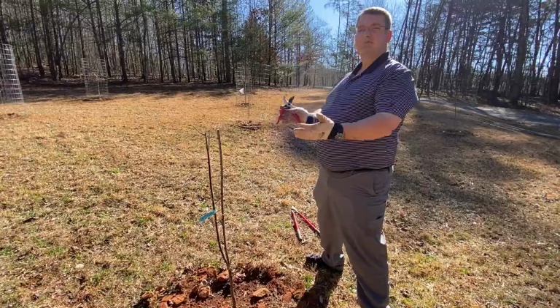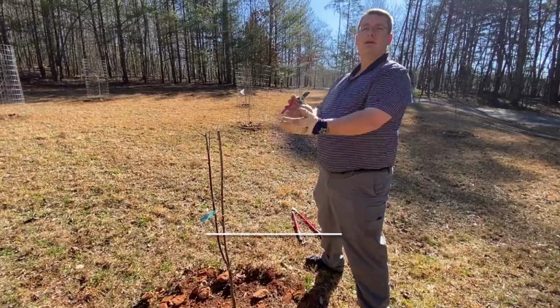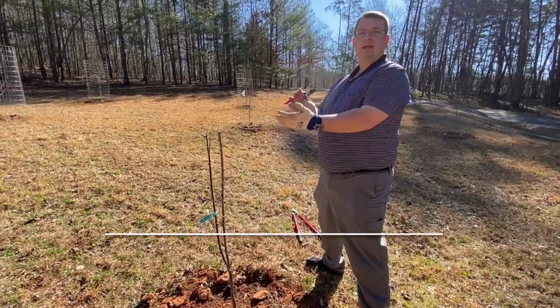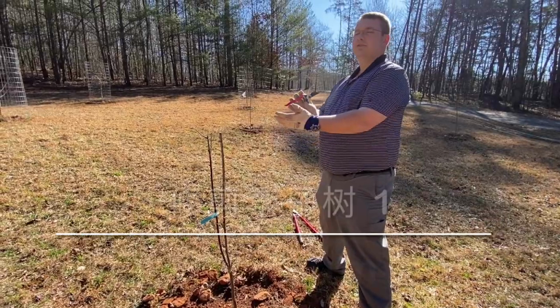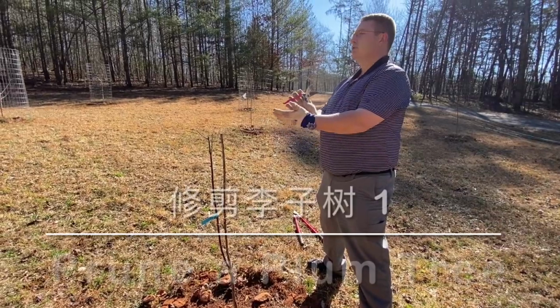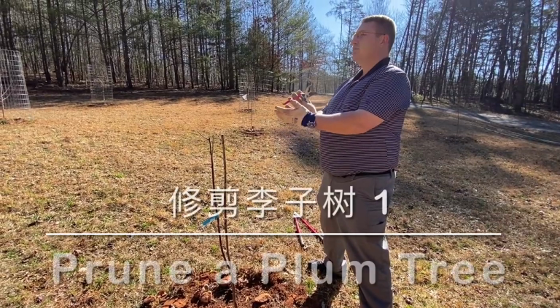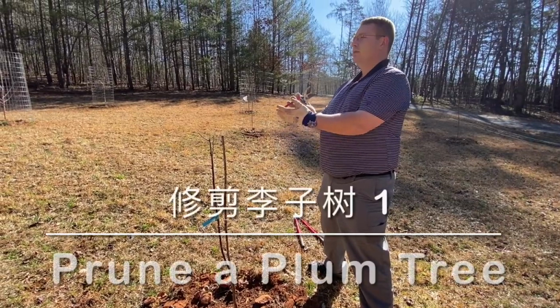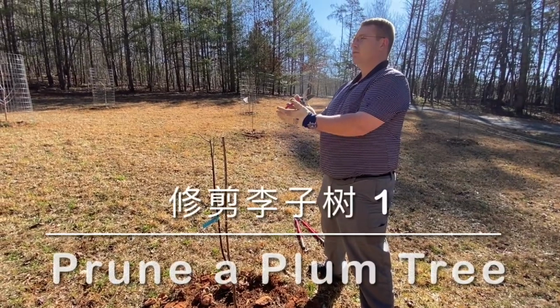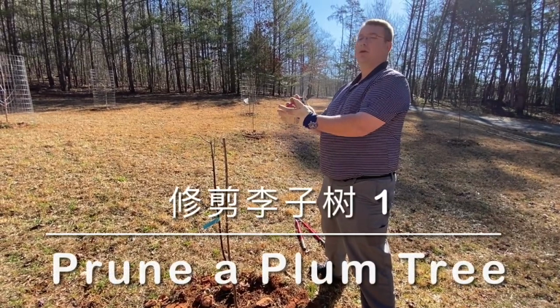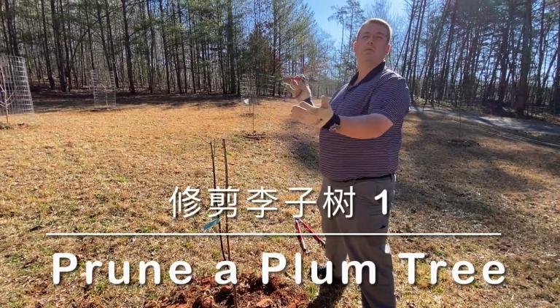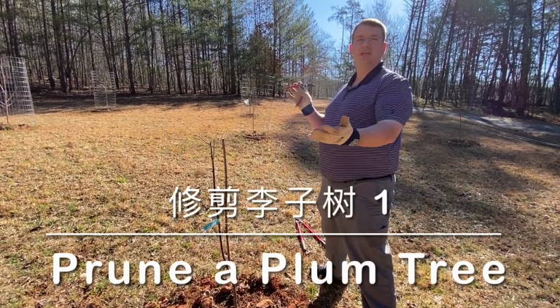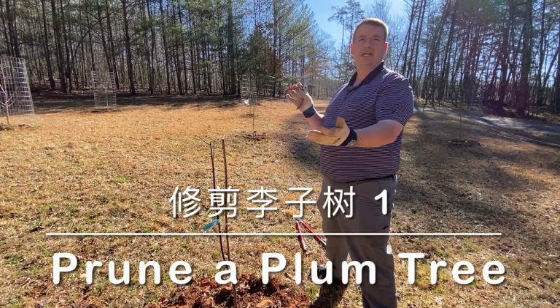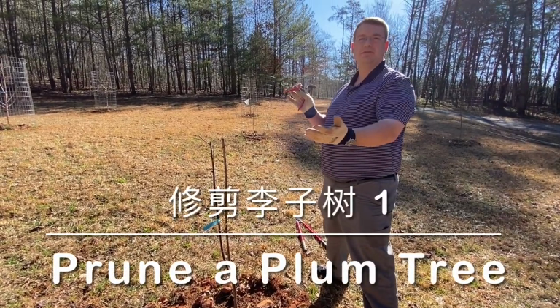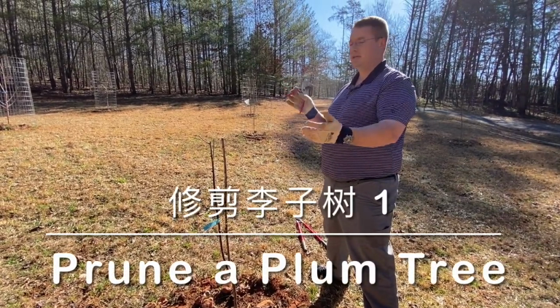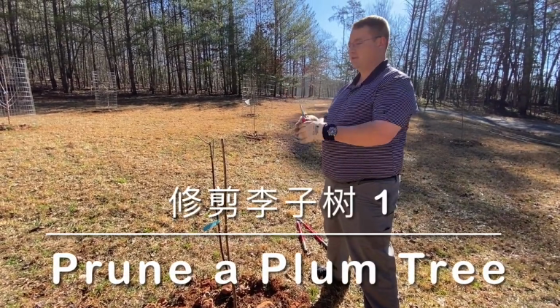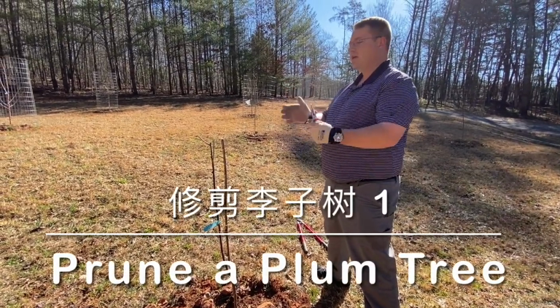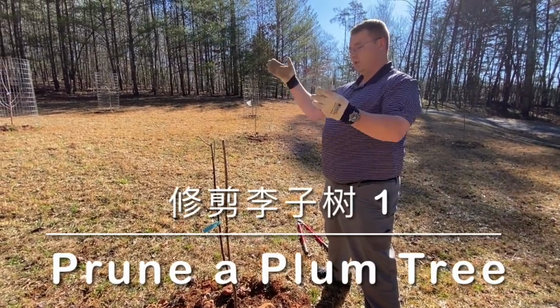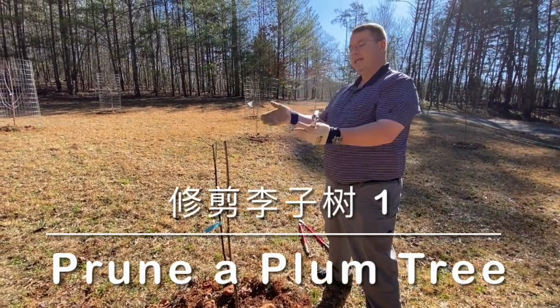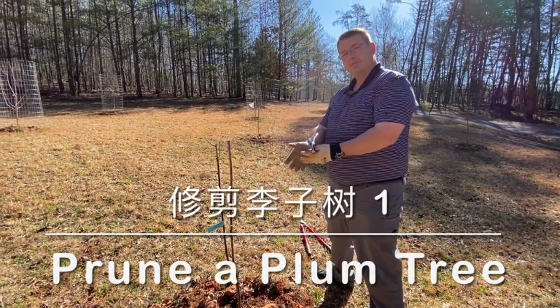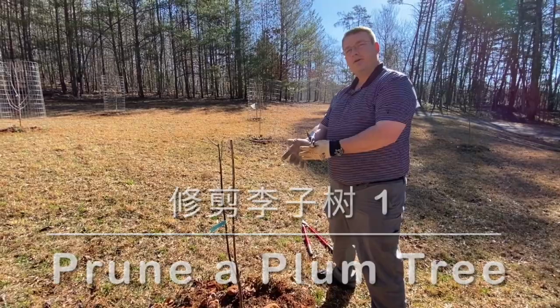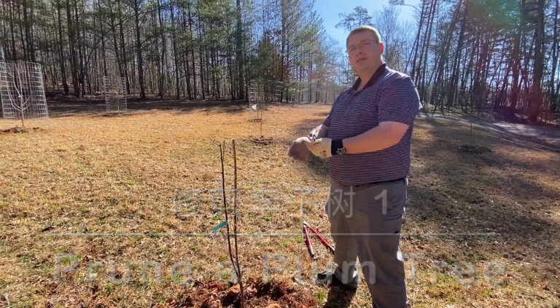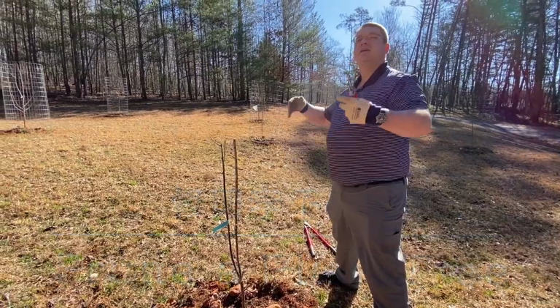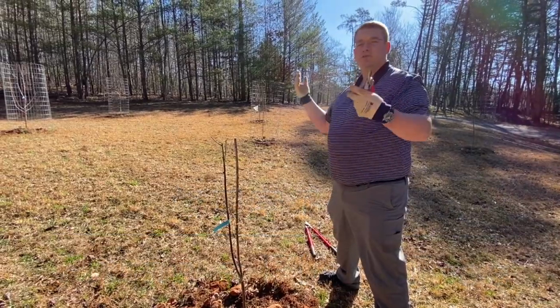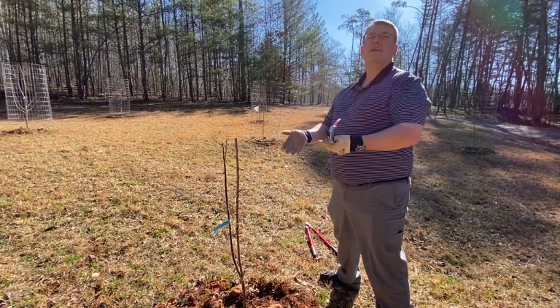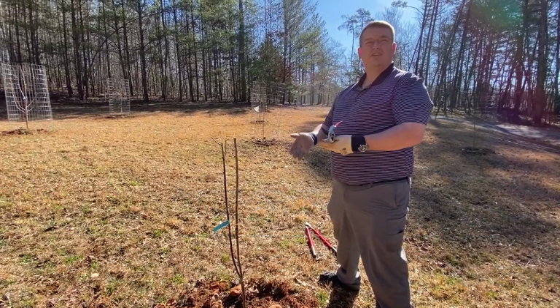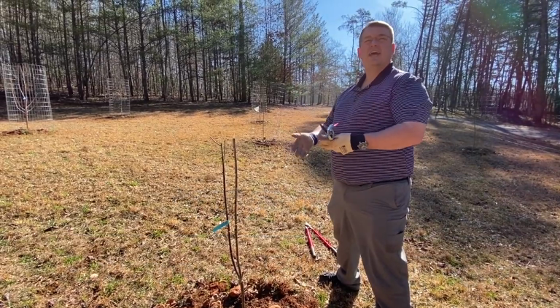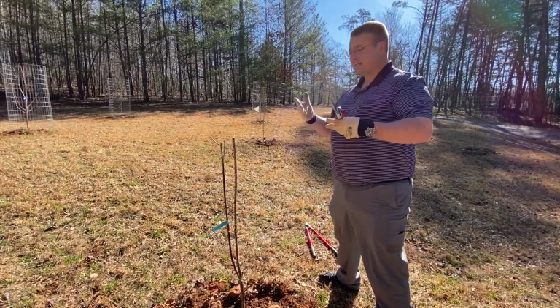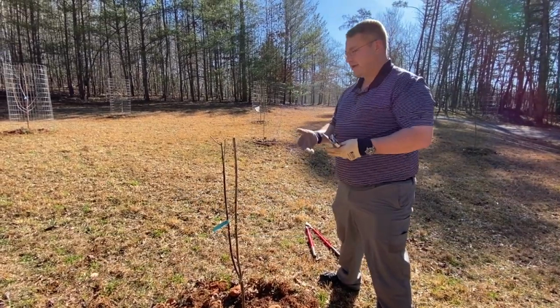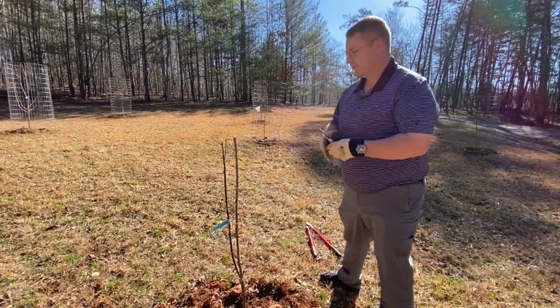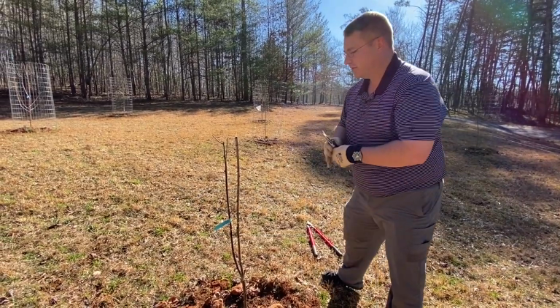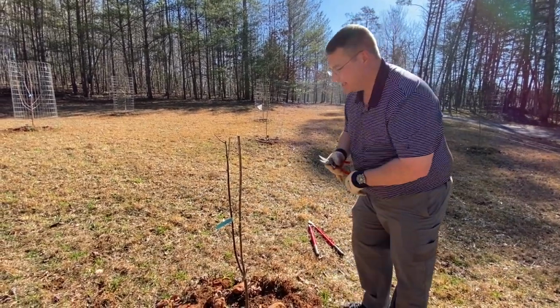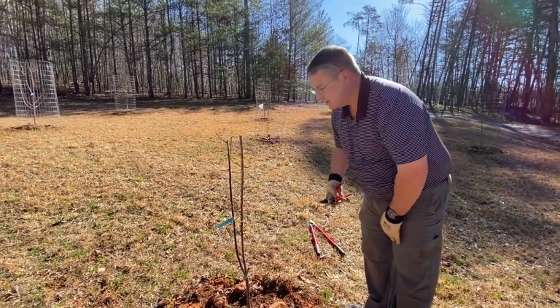Plums like to grow in what we call an open vase shape. We like to have the middle open so we get a lot of sunlight and a lot of airflow in there.